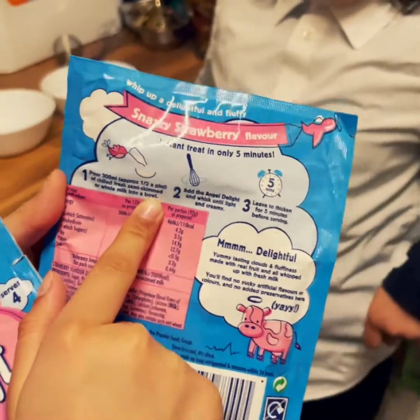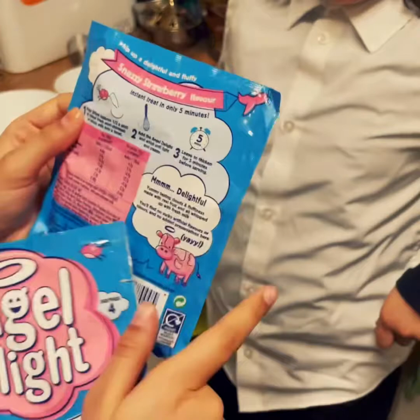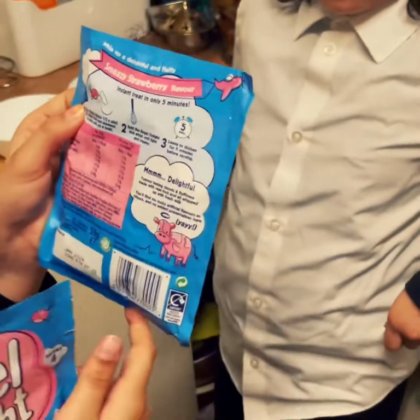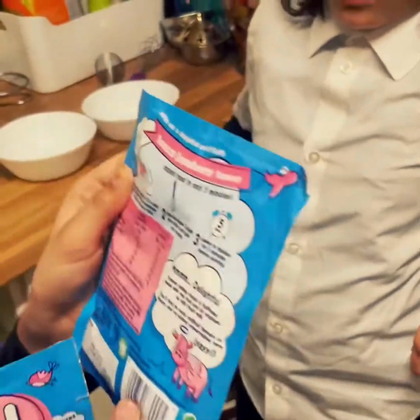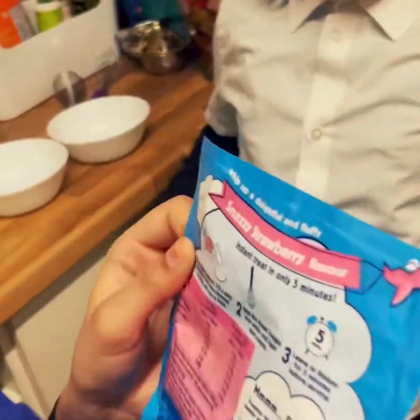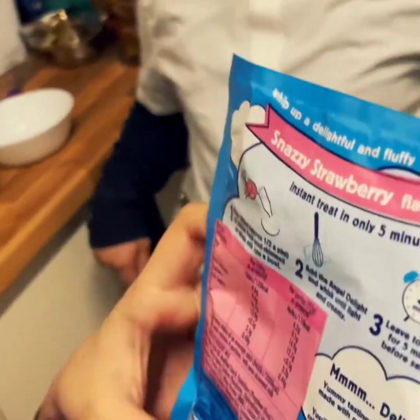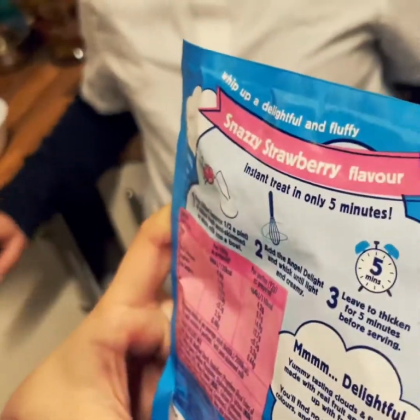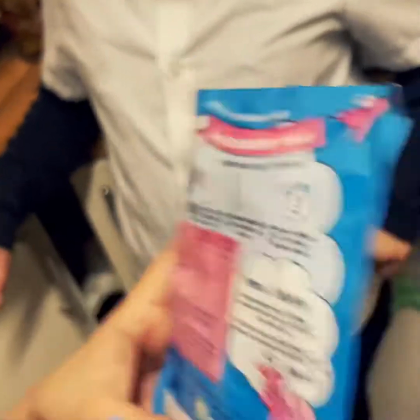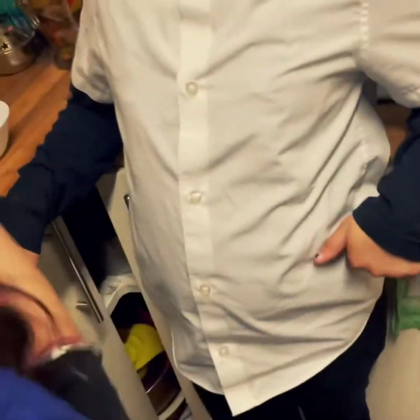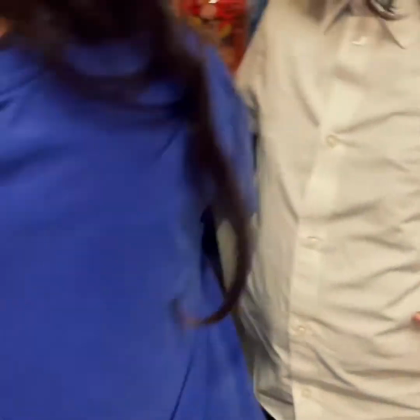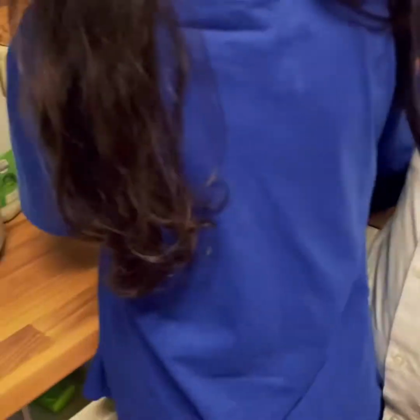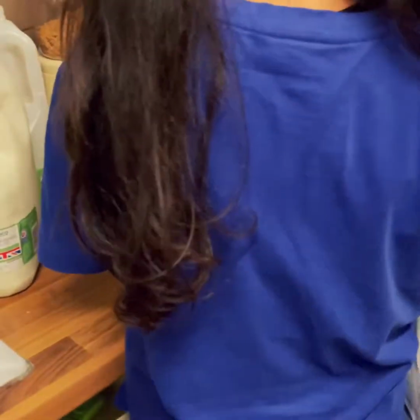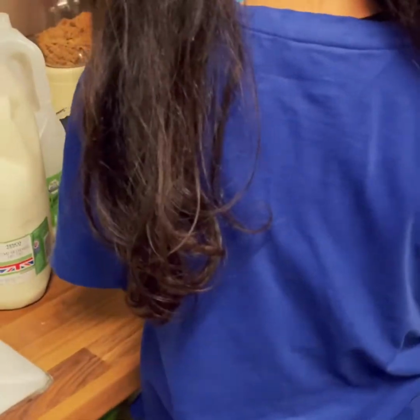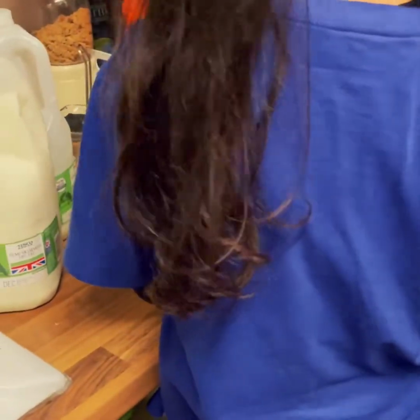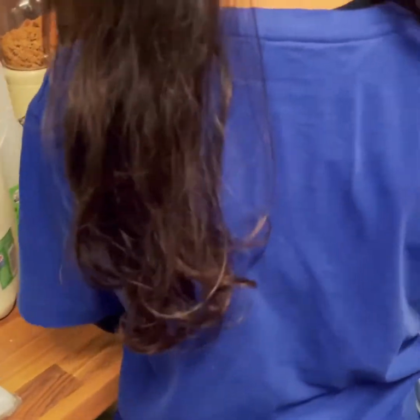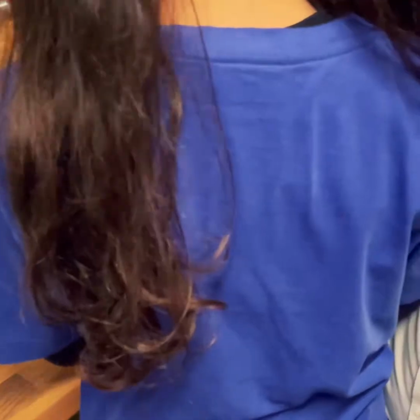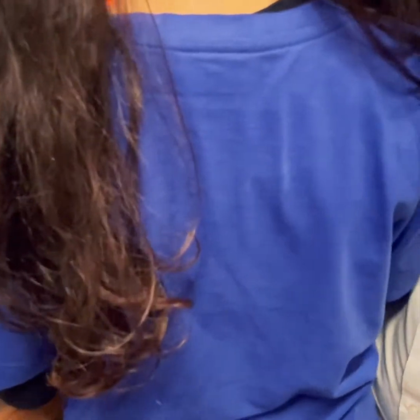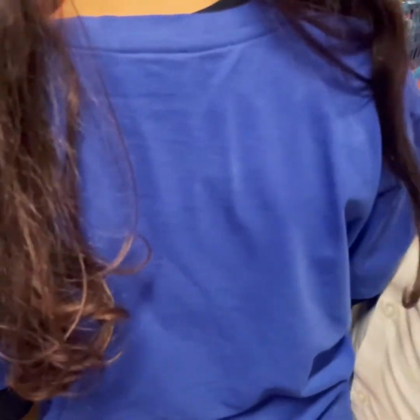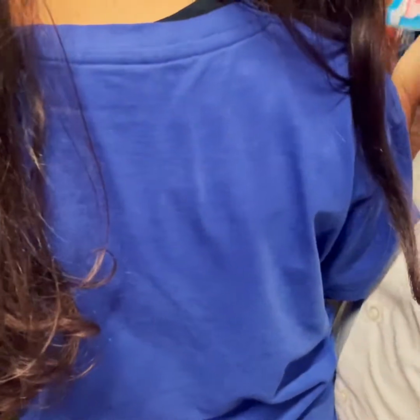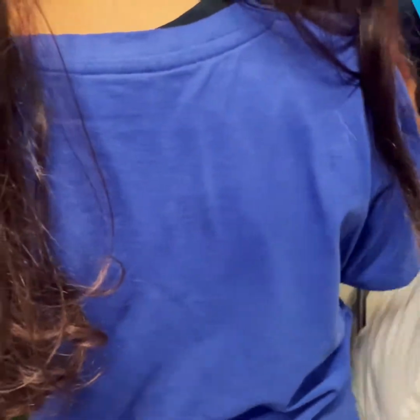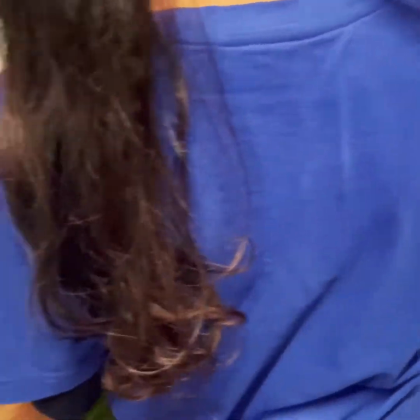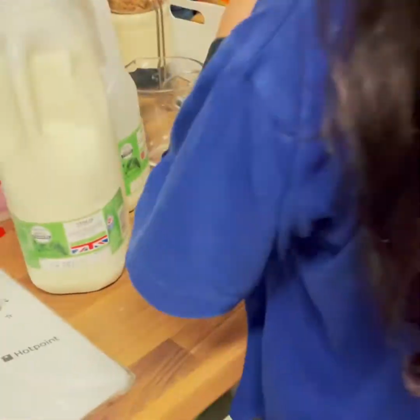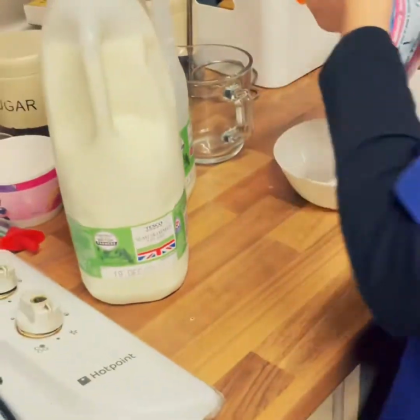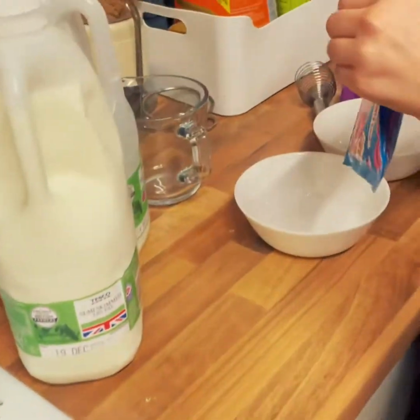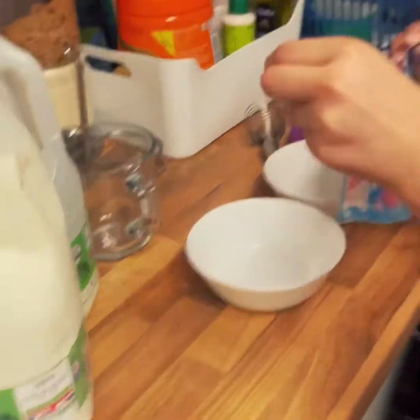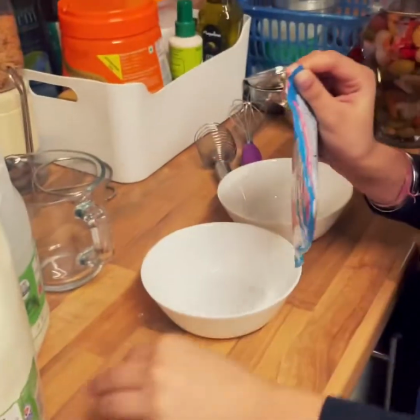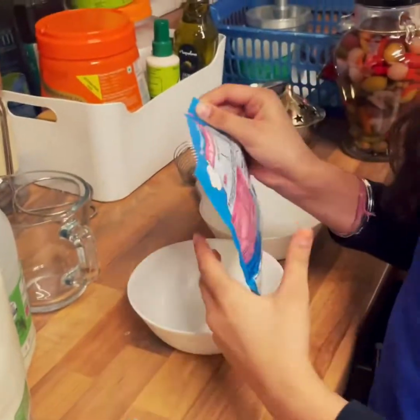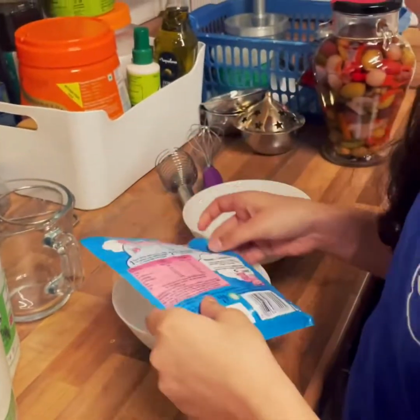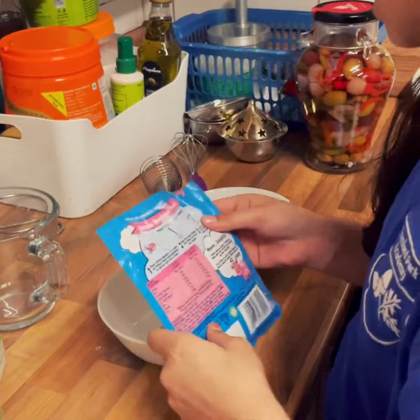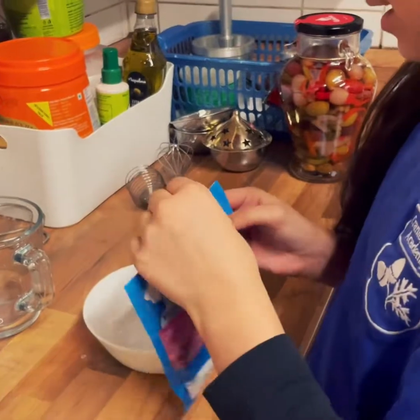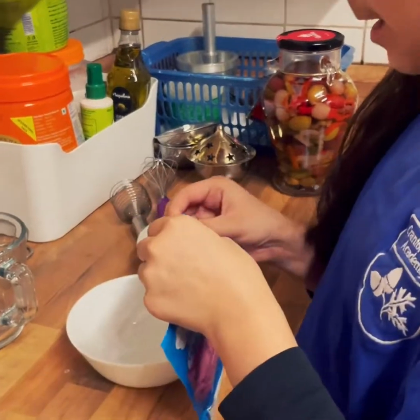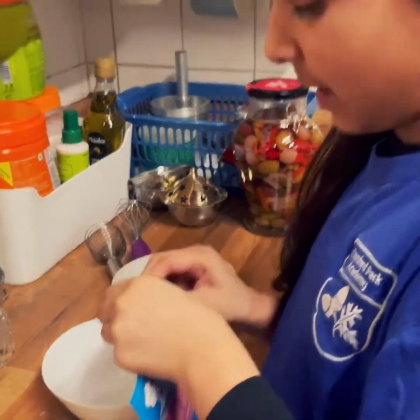I thought we were supposed to pick one. Let's put it in a container and open it. We're going to open our container and then pour it in.